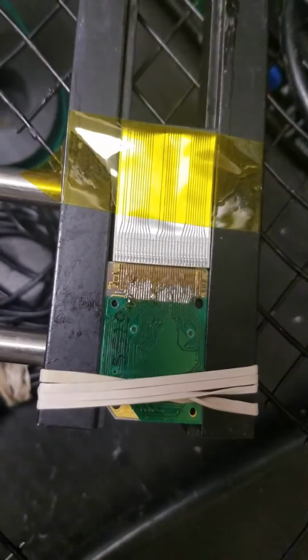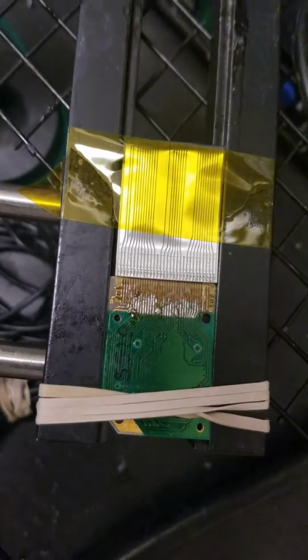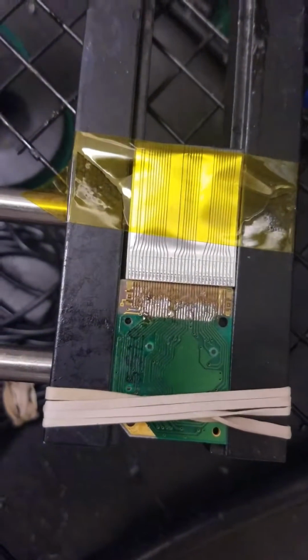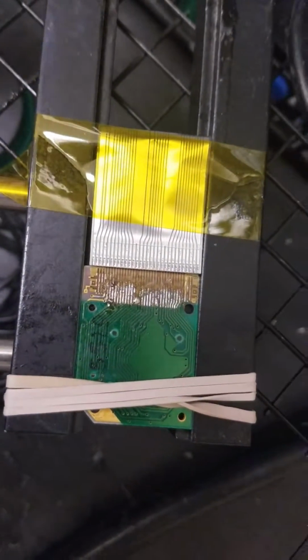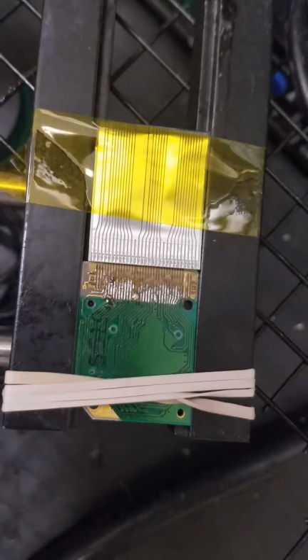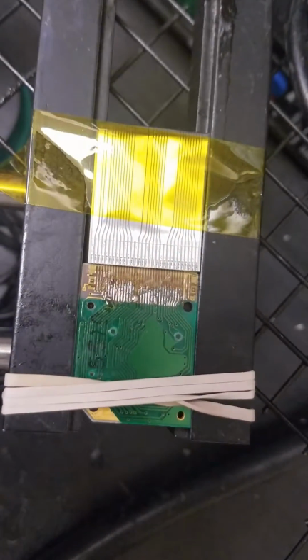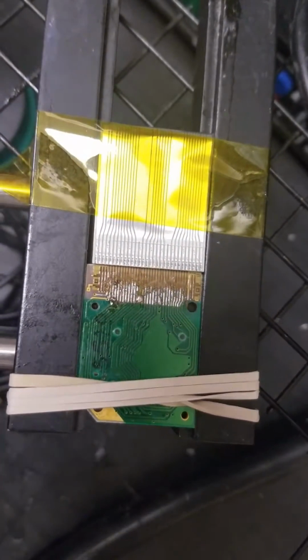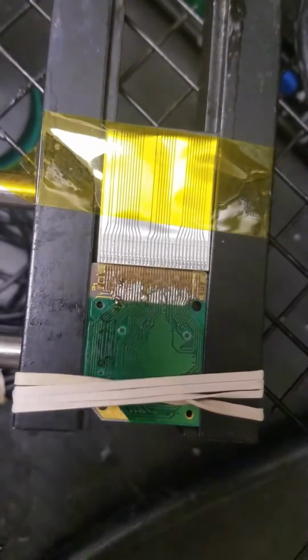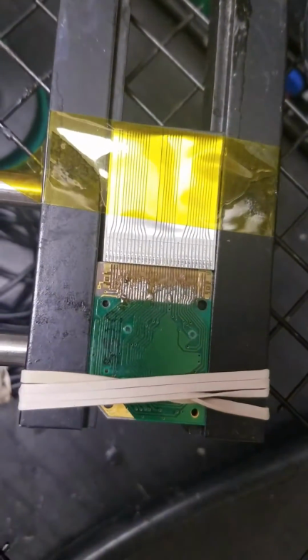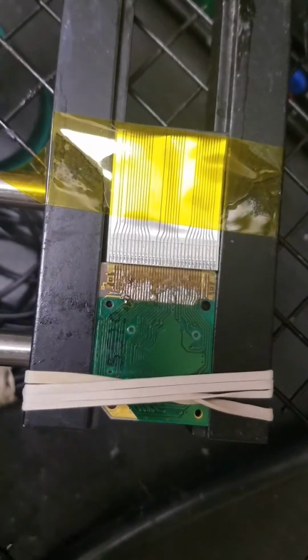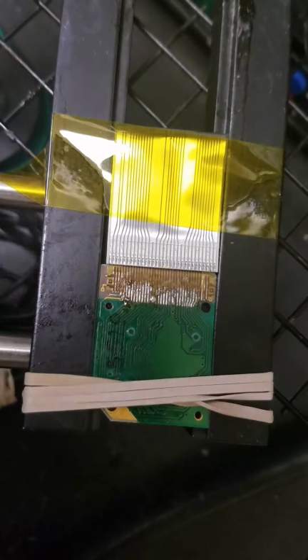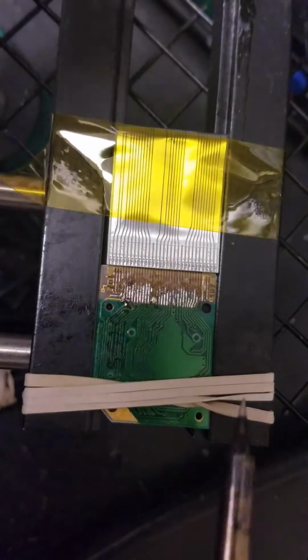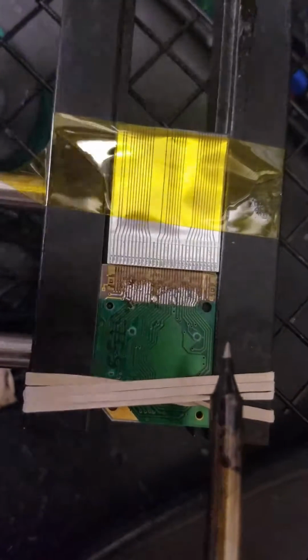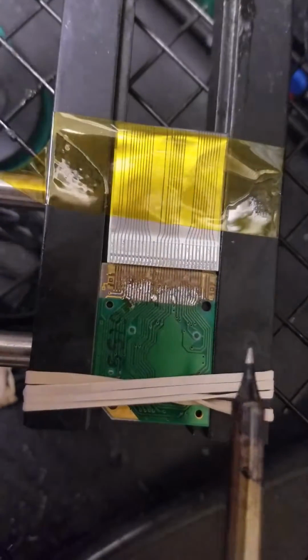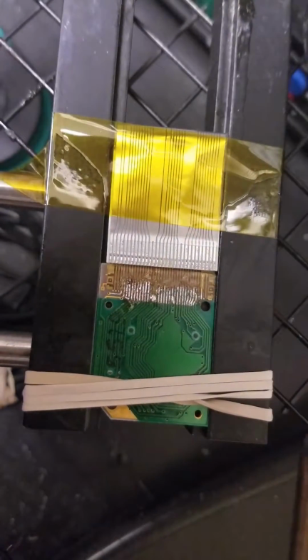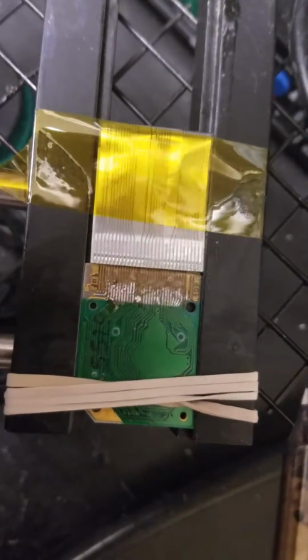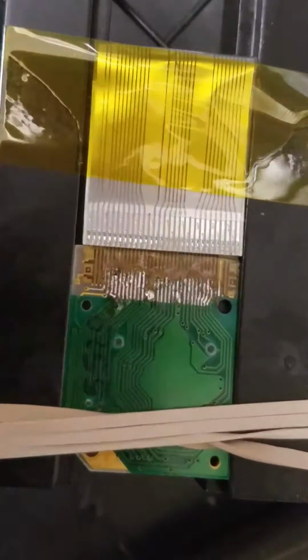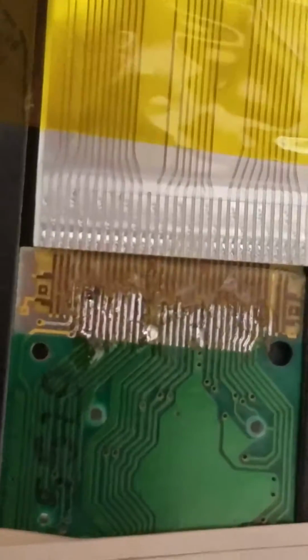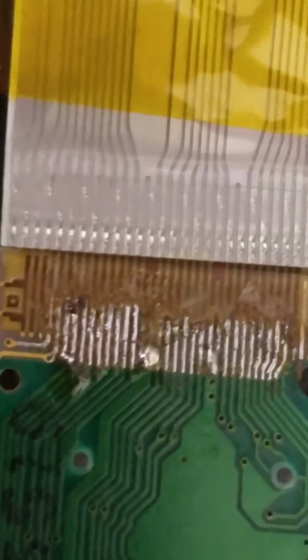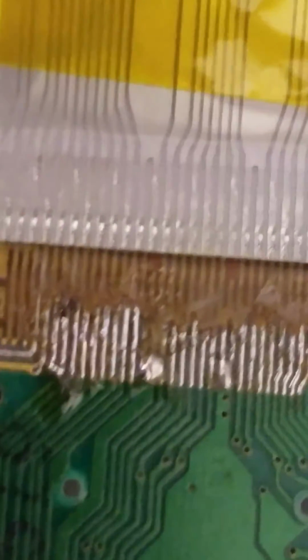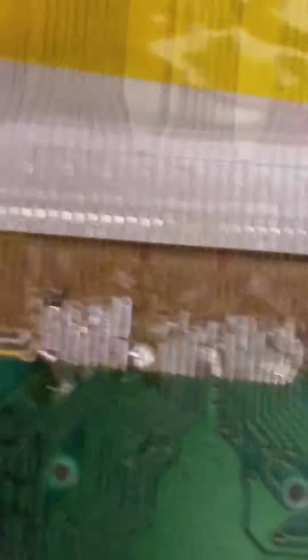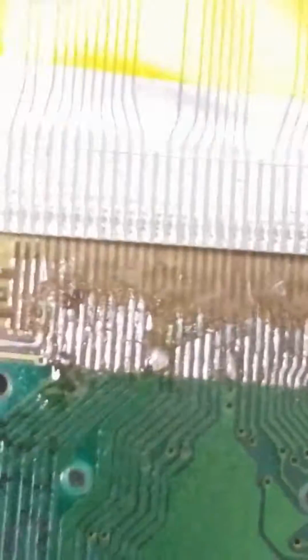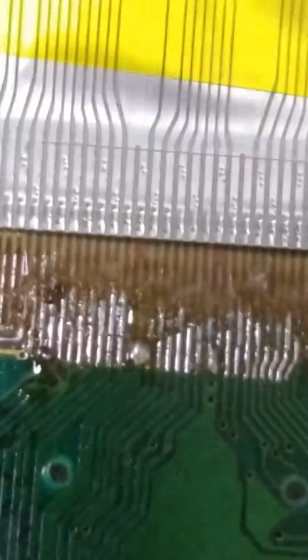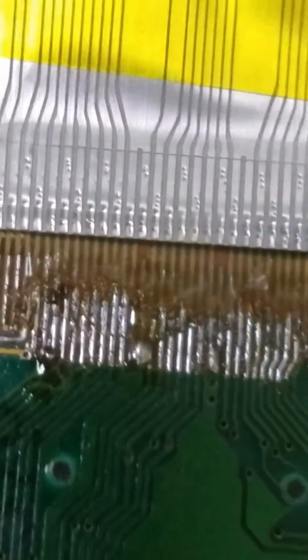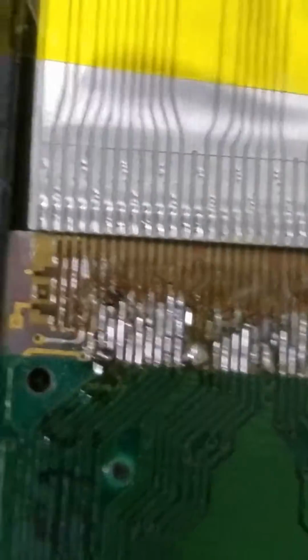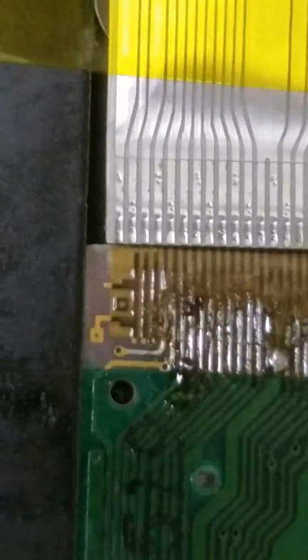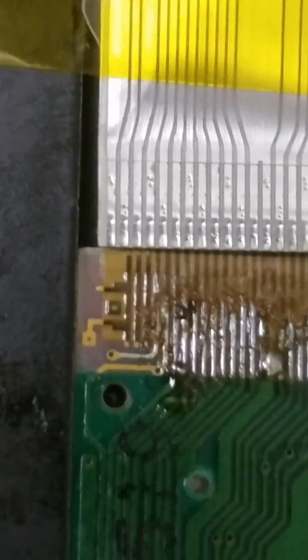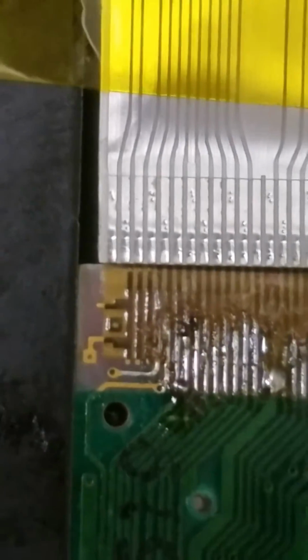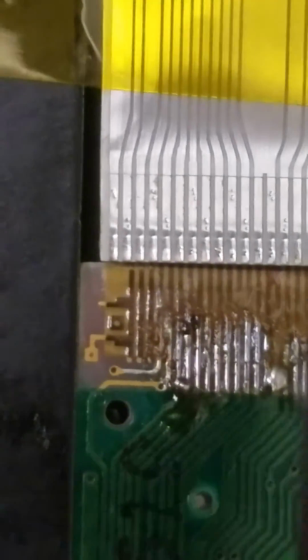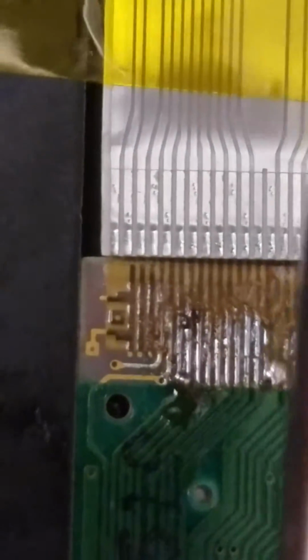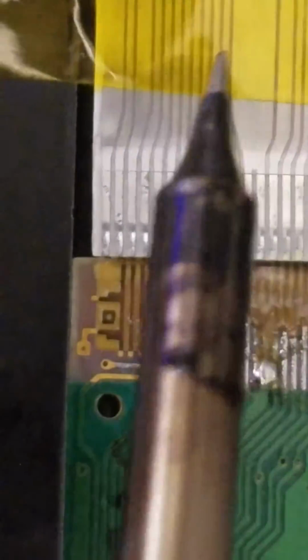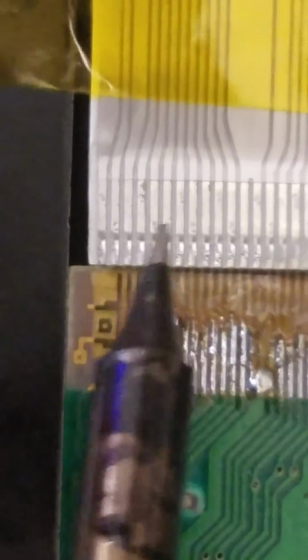Virtual Boy today. Already got it somewhat started, but the thing with the Virtual Boy is you got to go through and make sure every little wire is actually soldered. All kinds of fun.